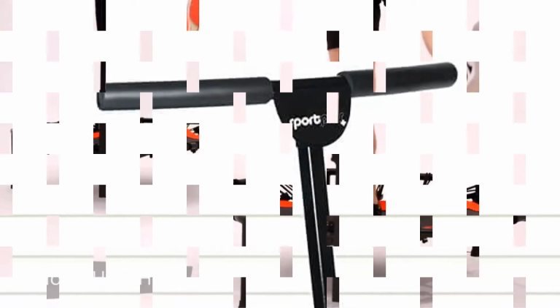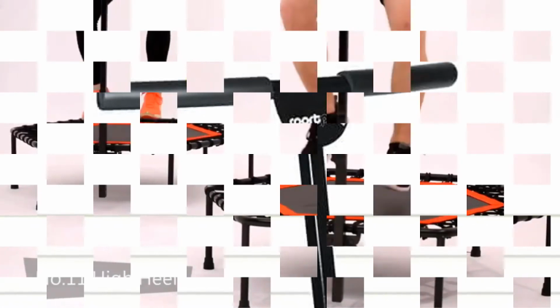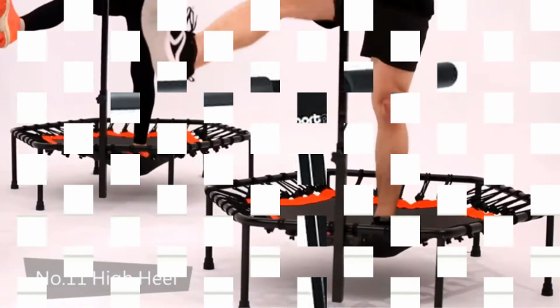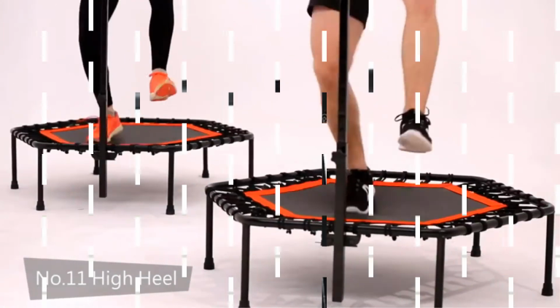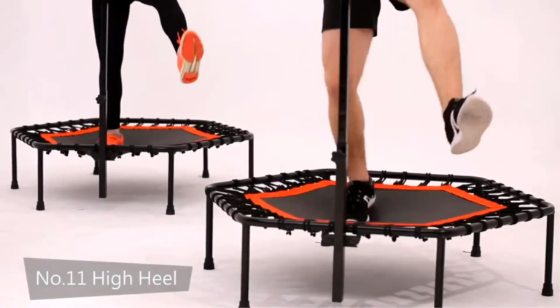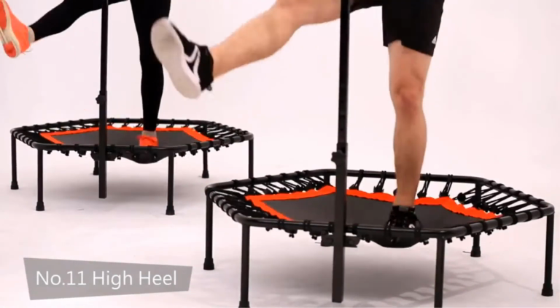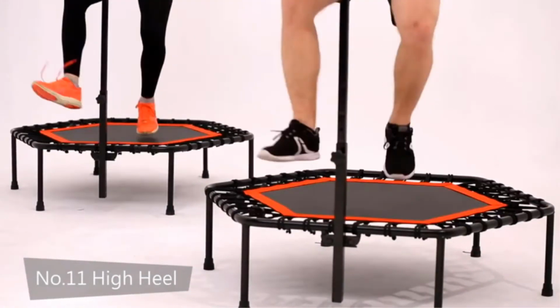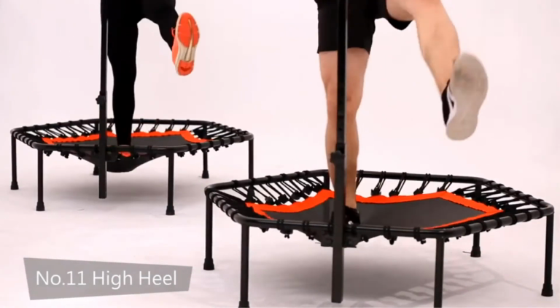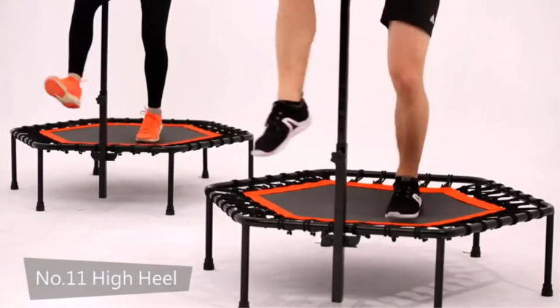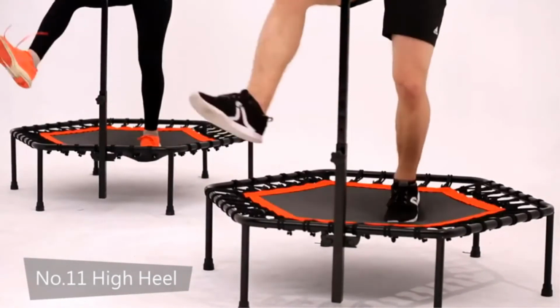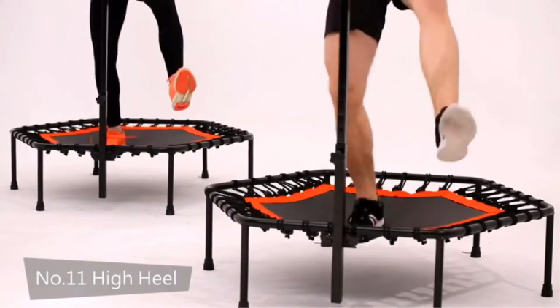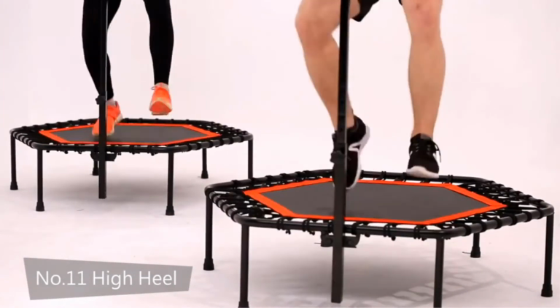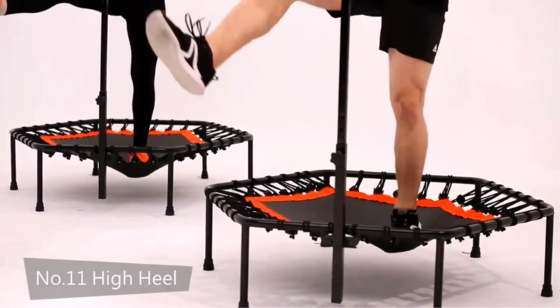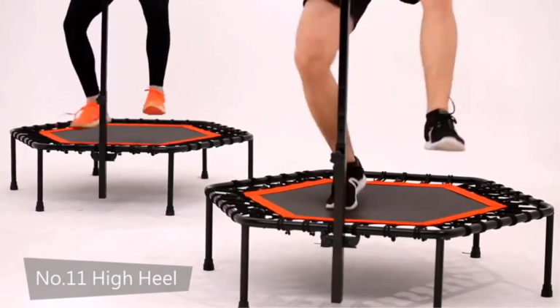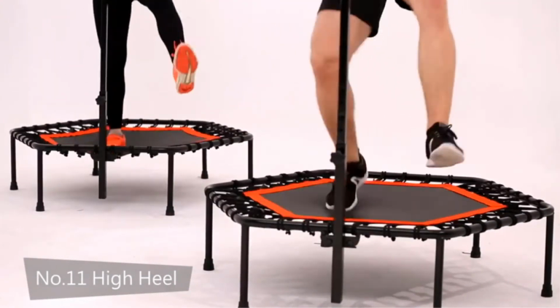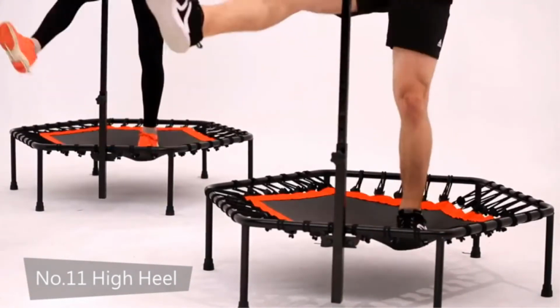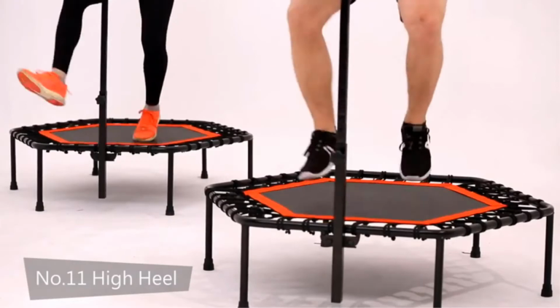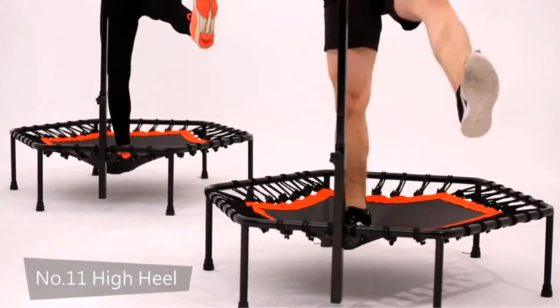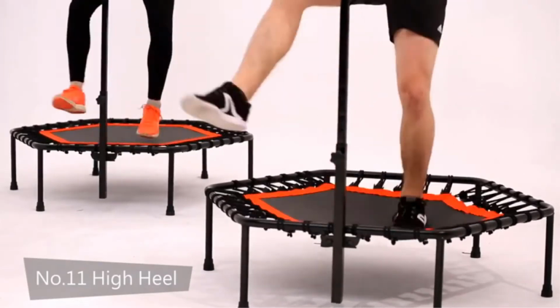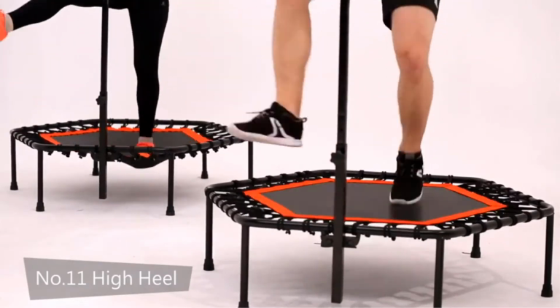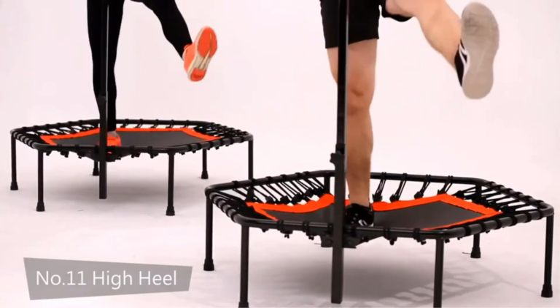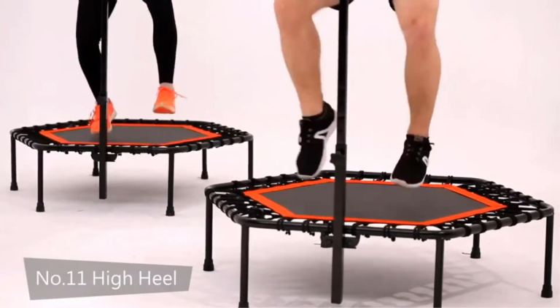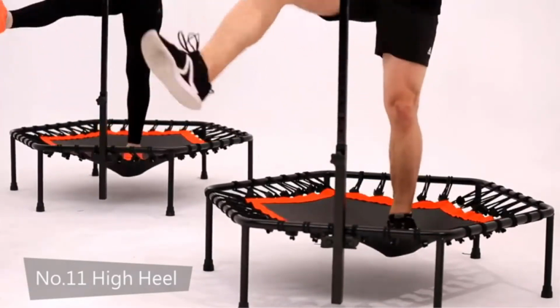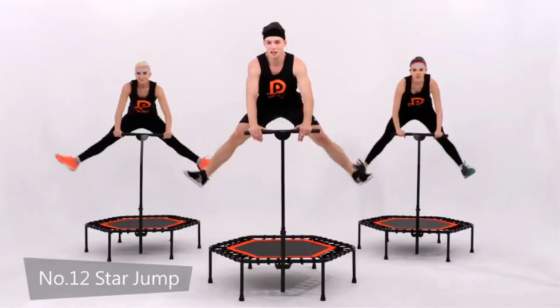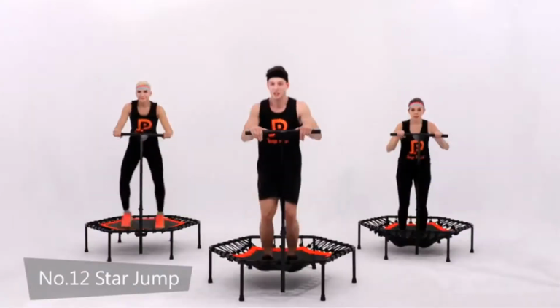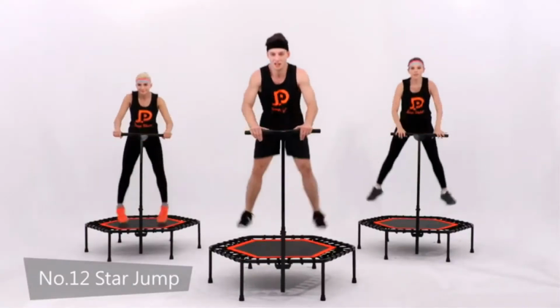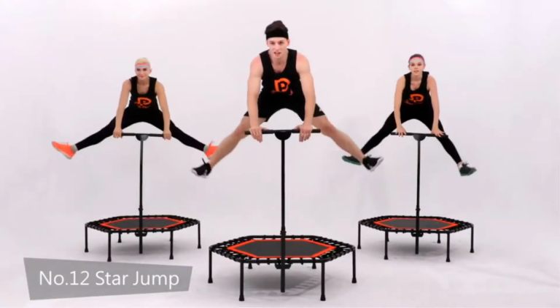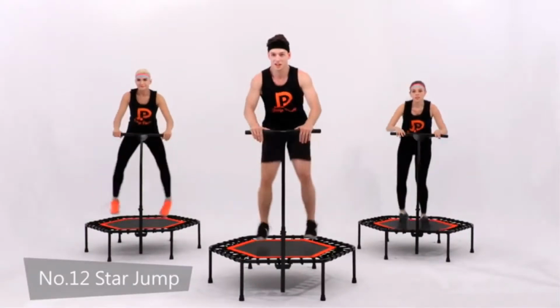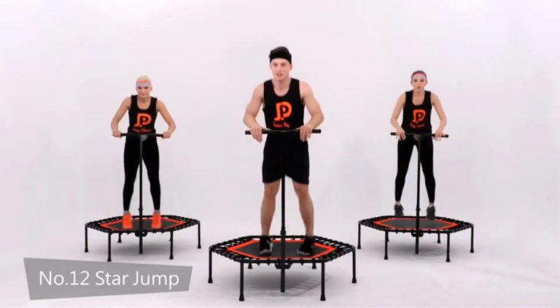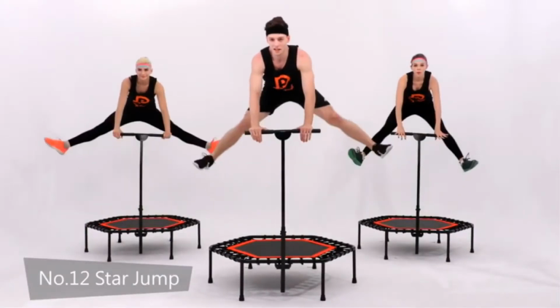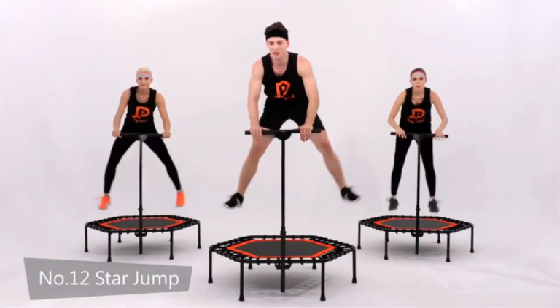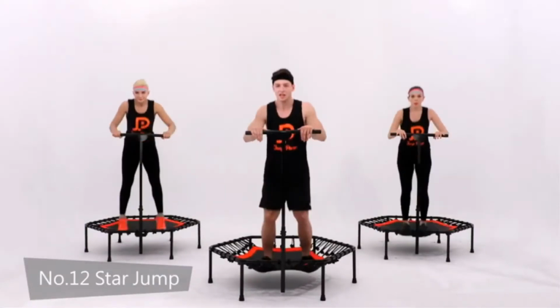Pros: adjustable handlebar for stability; made with bungee cords for quiet exercising; non-slip surface. Cons: slightly expensive.